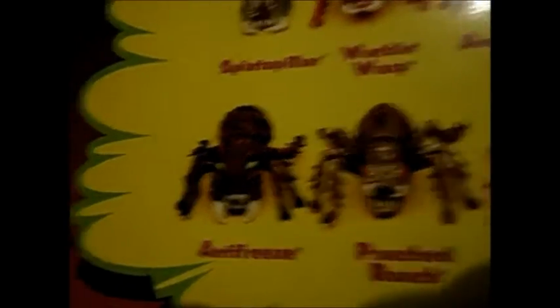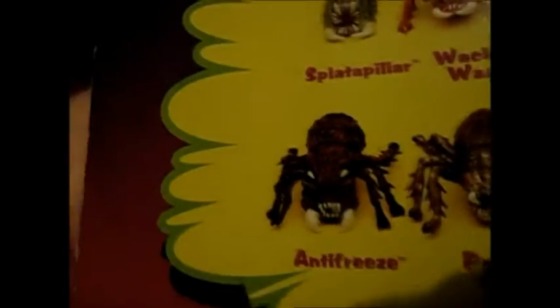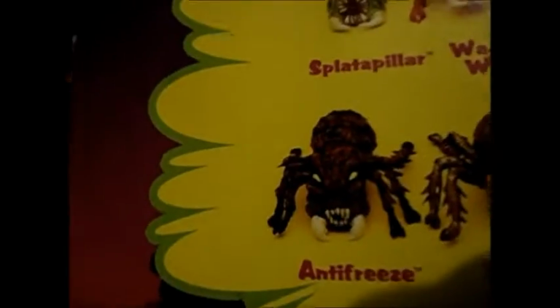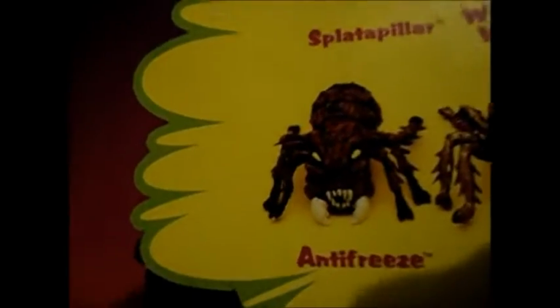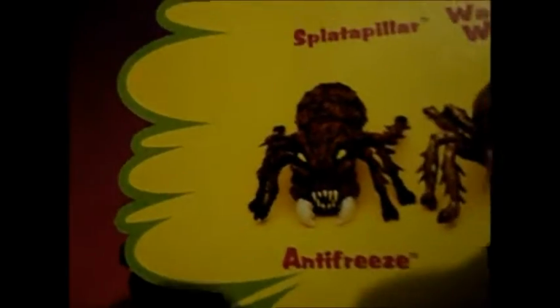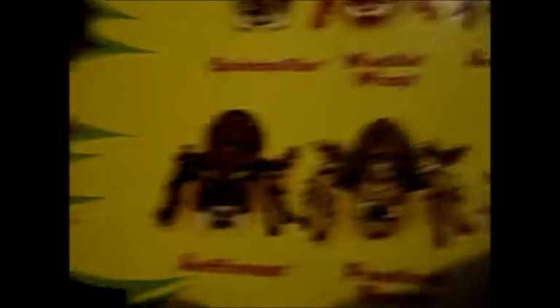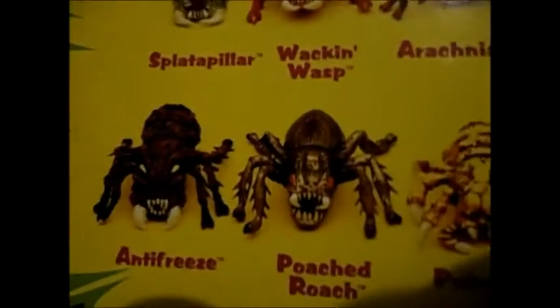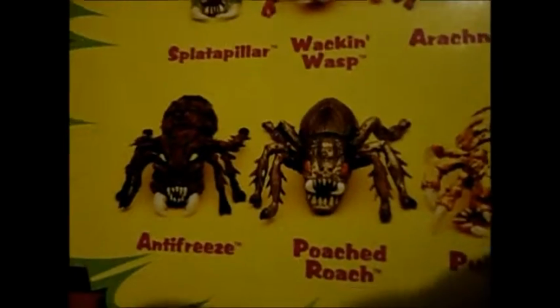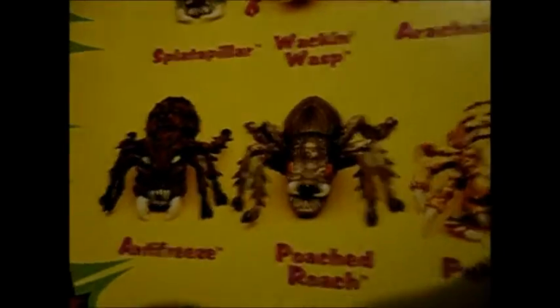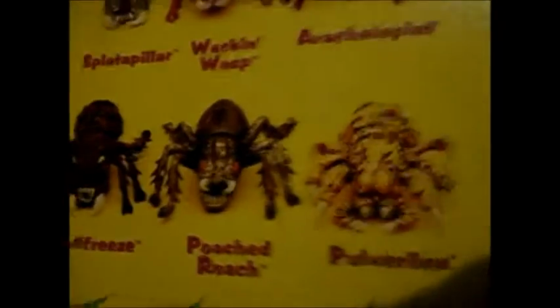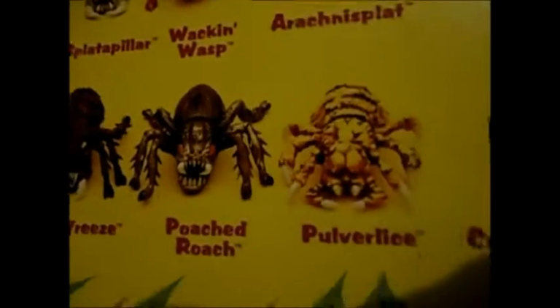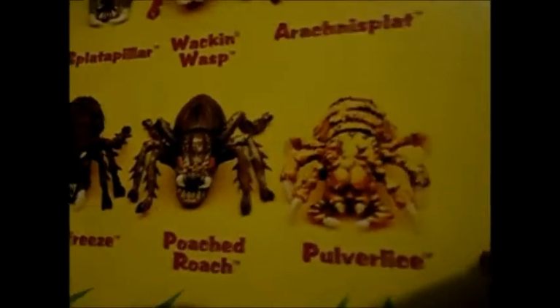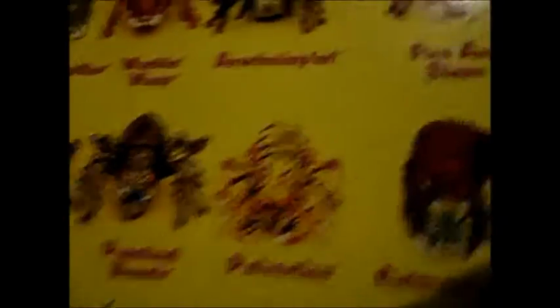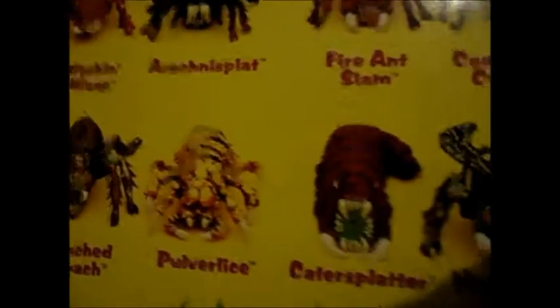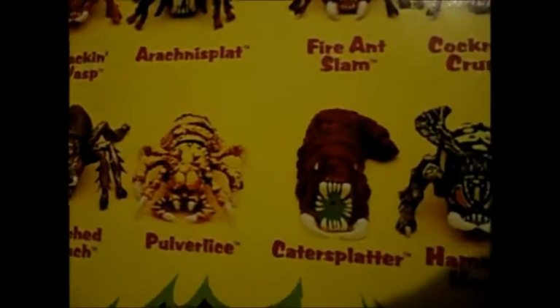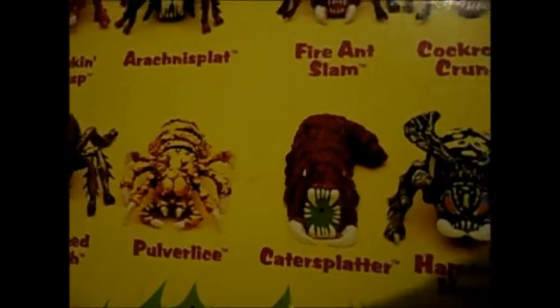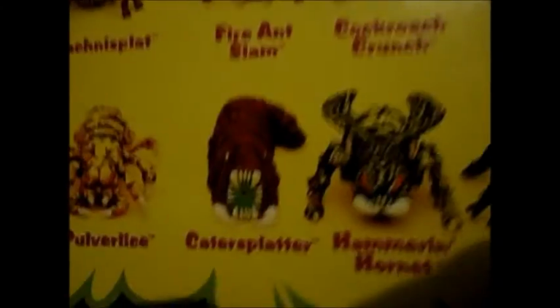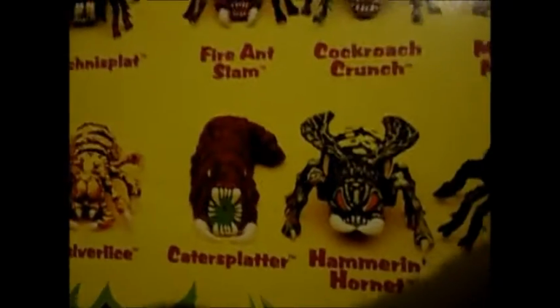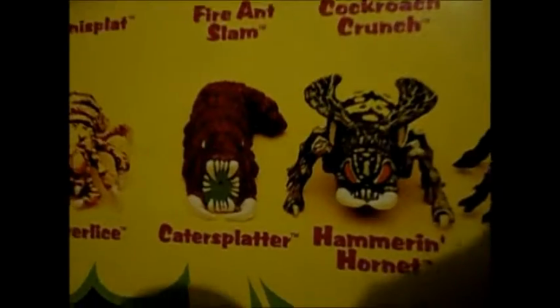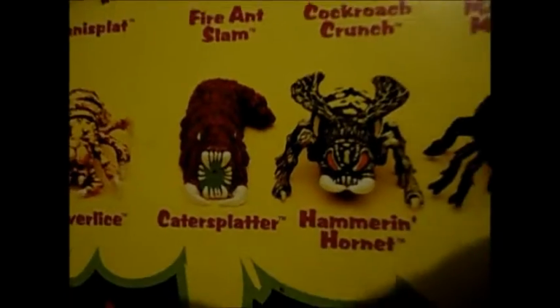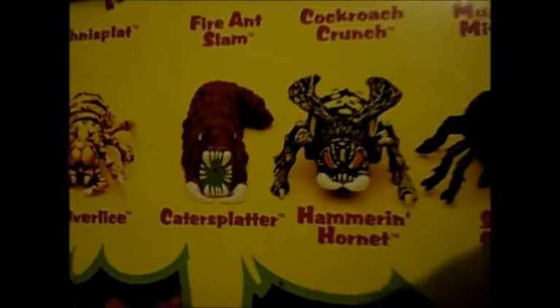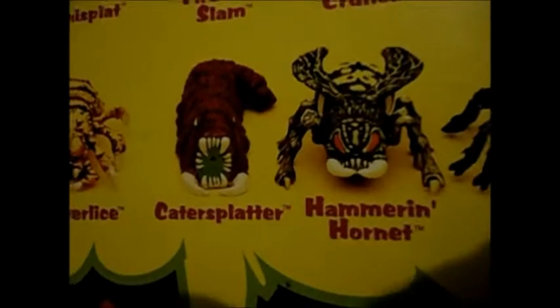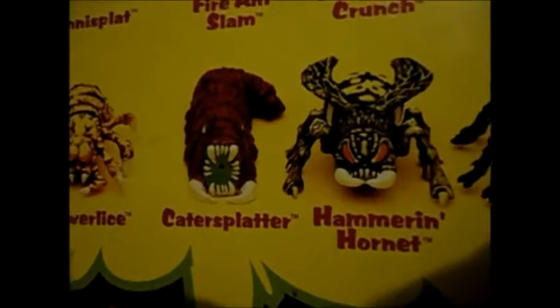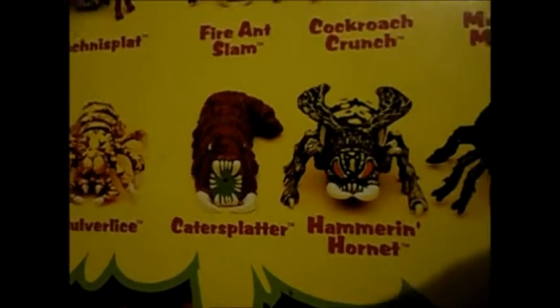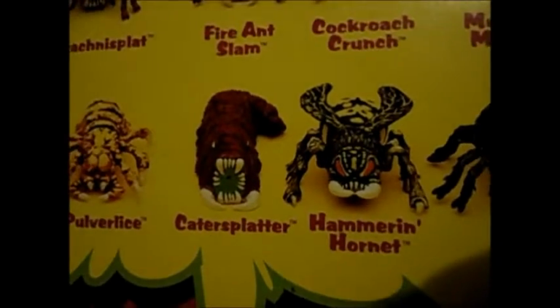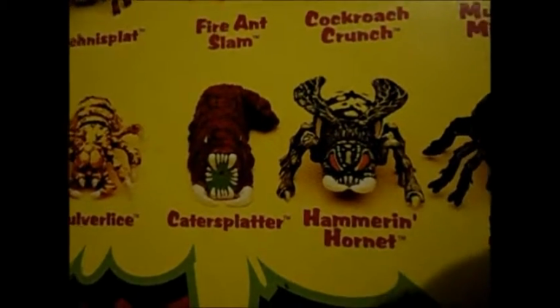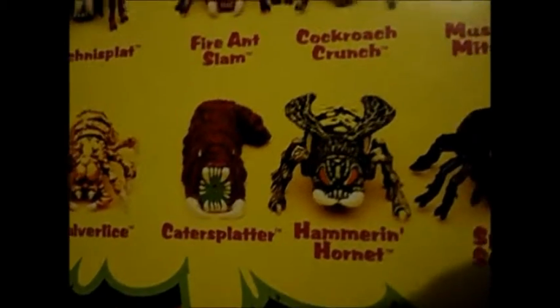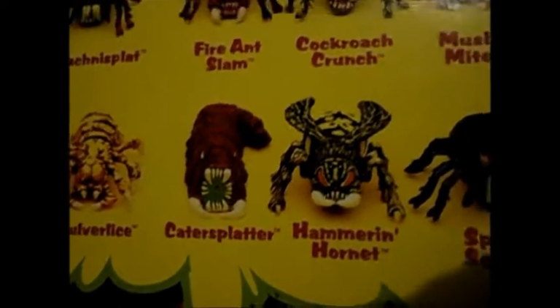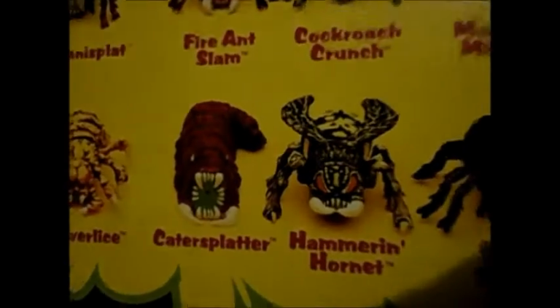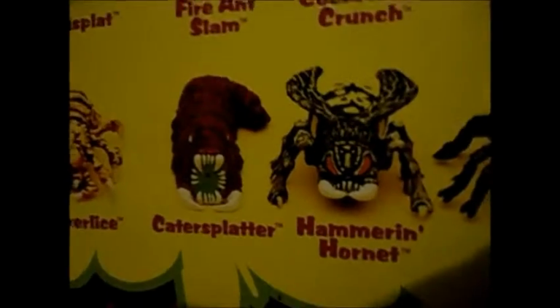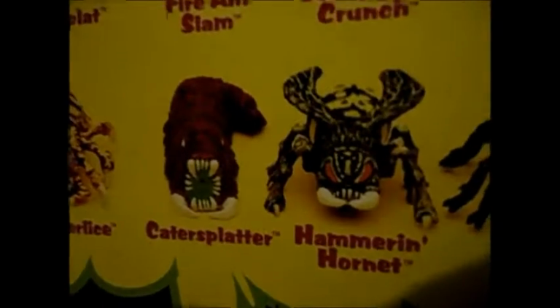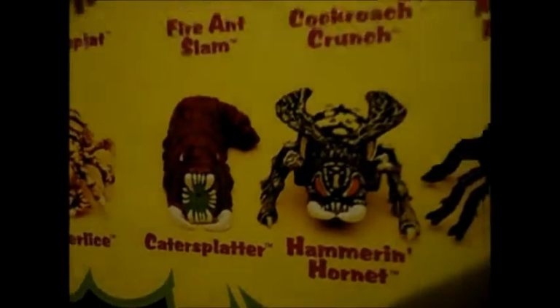Really cool designs. I'm obsessed with these things. Unfortunately, they're rare. I really want the hornet one — that one's just awesome looking.